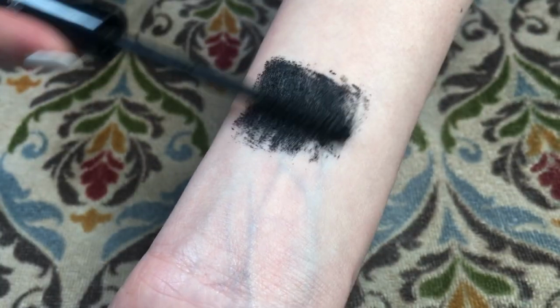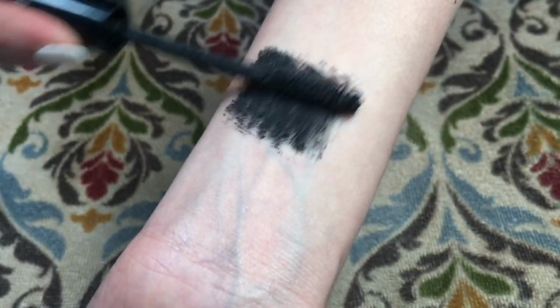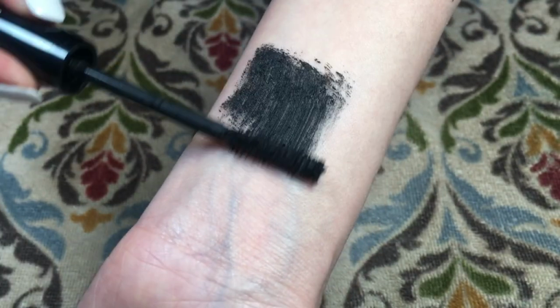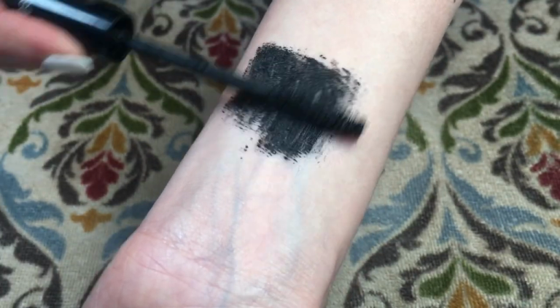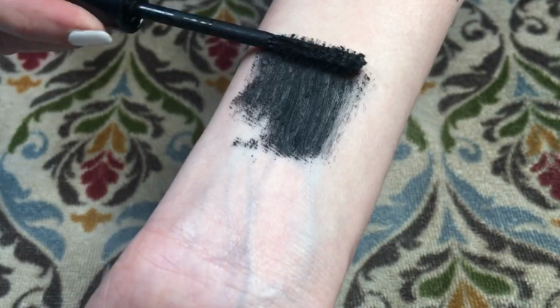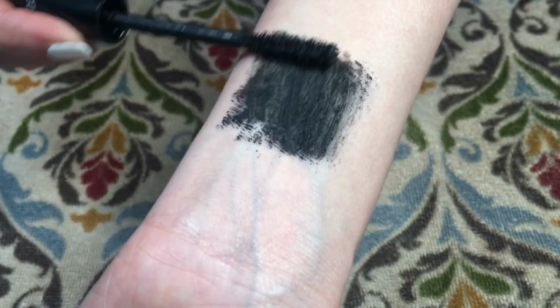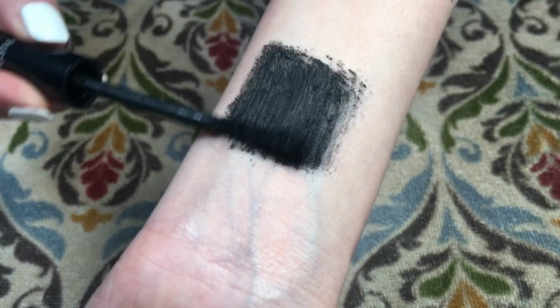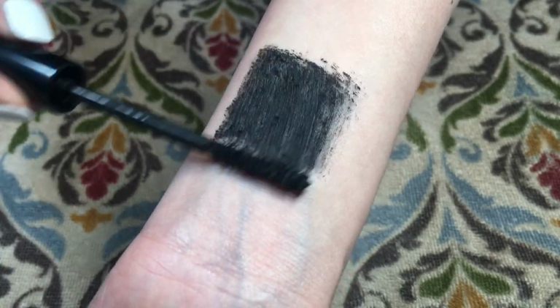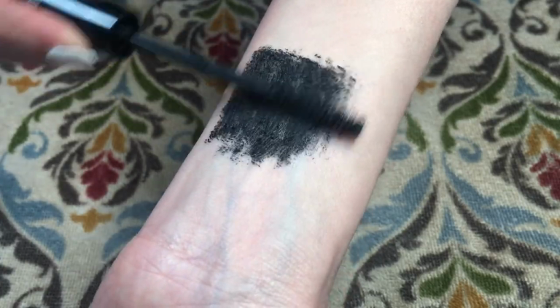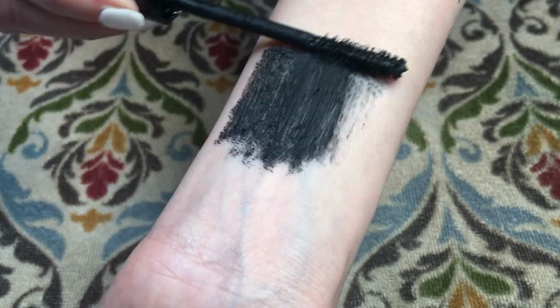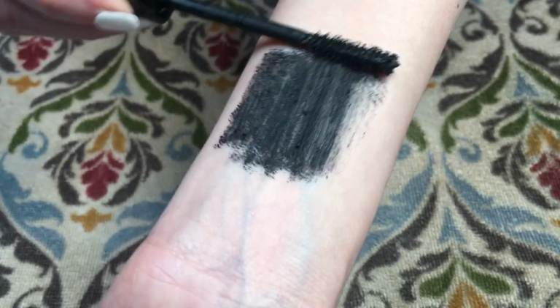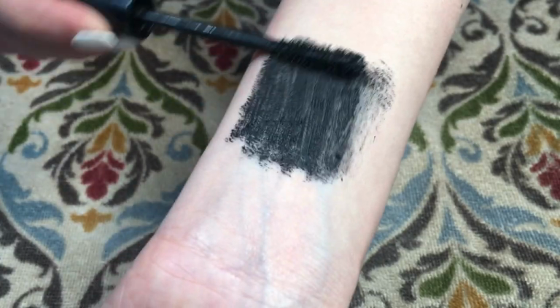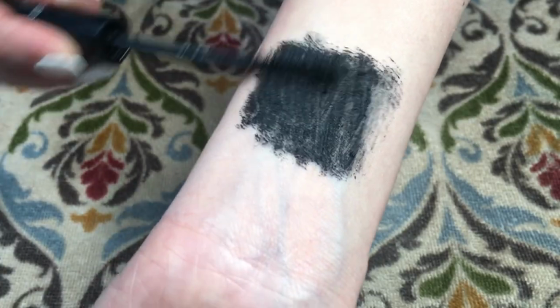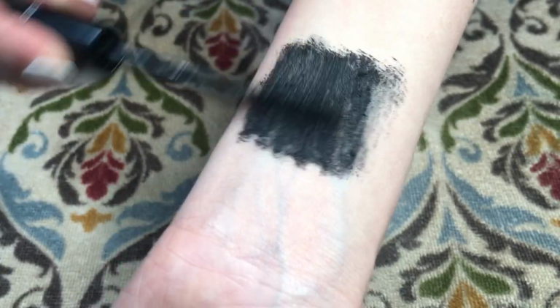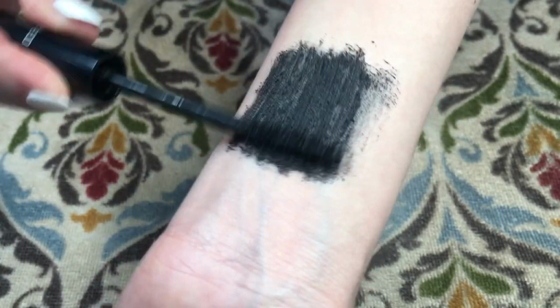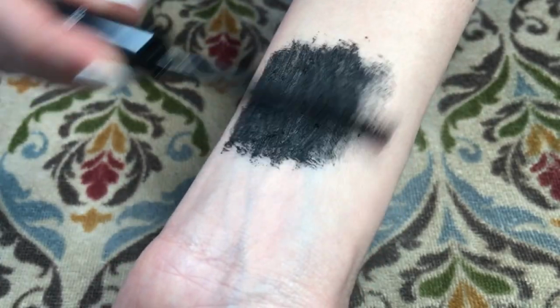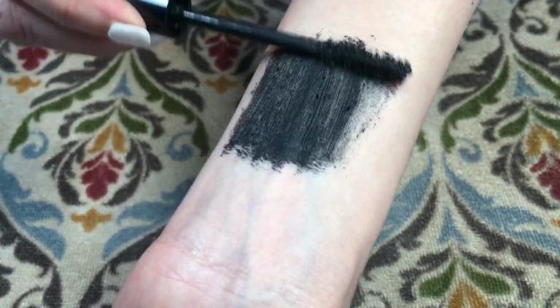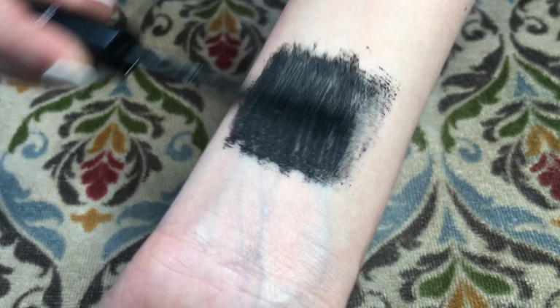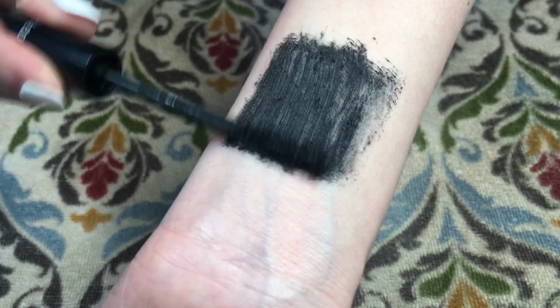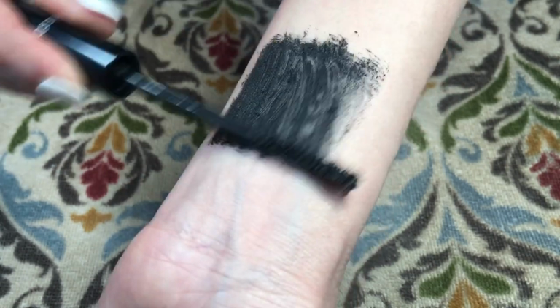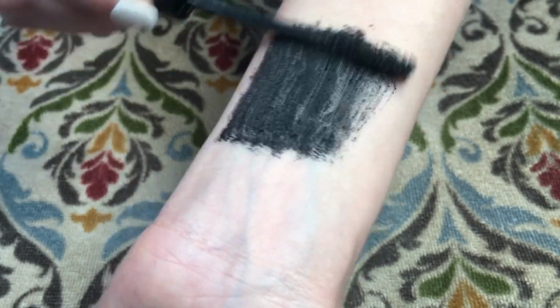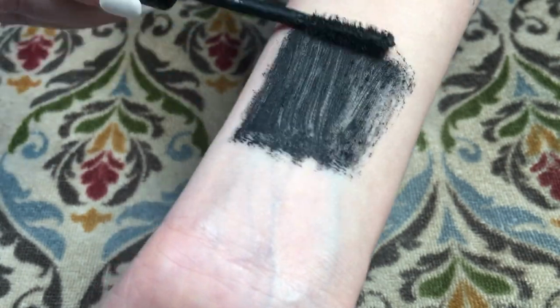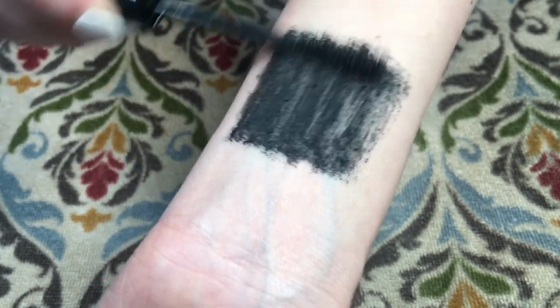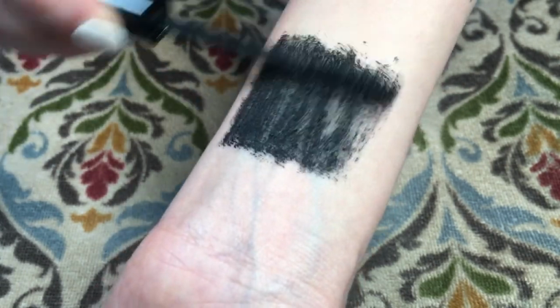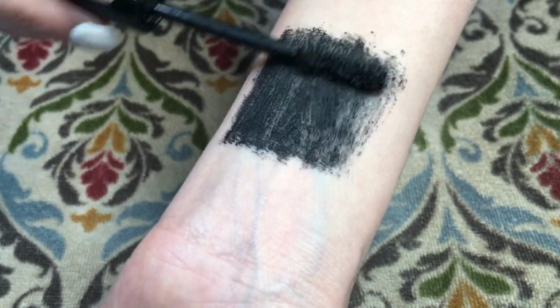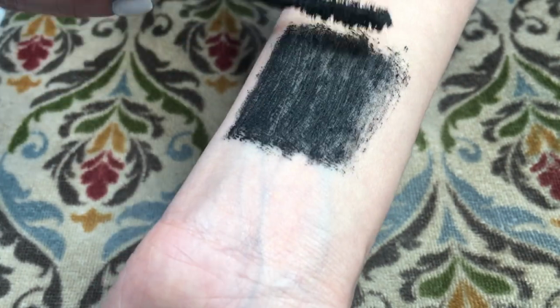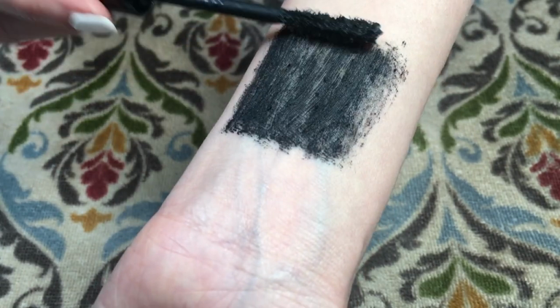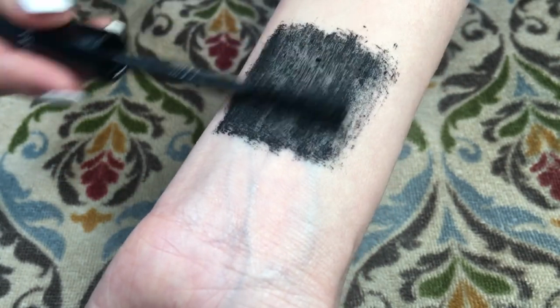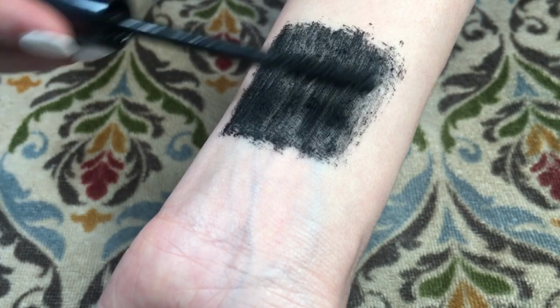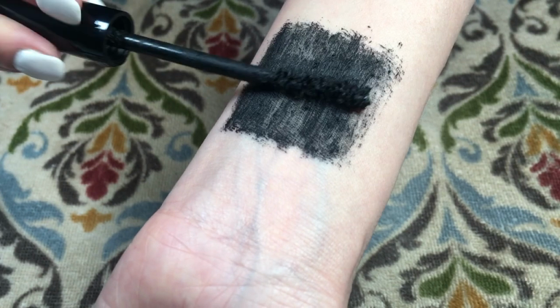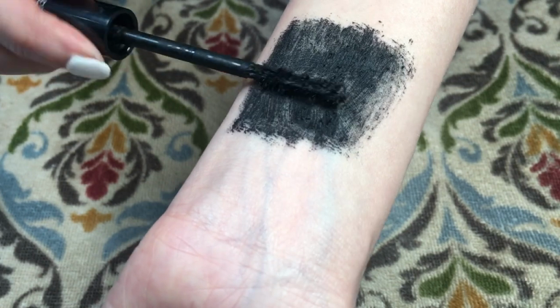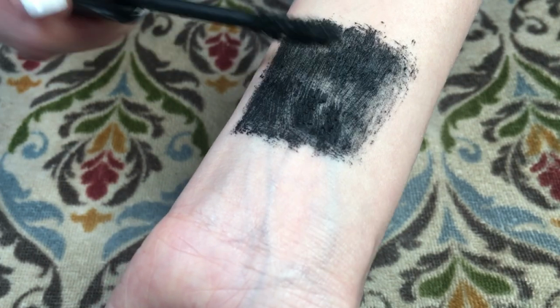But this is for cases like mine where you don't know what mascara you want next, or a limited edition mascara, or something you bought overseas that you can't get more of — it's kind of like getting the last drops out. I think I'm going to try this again but for a whole hour to see how it looks.